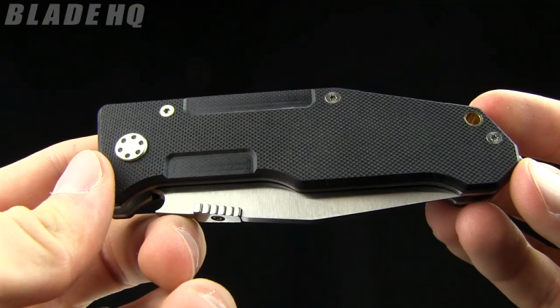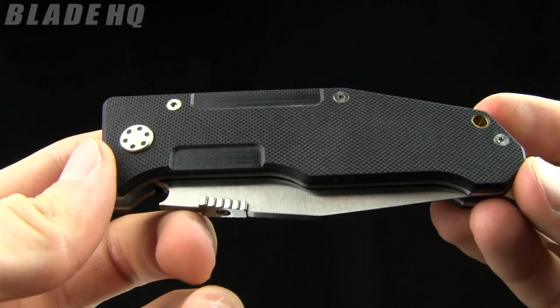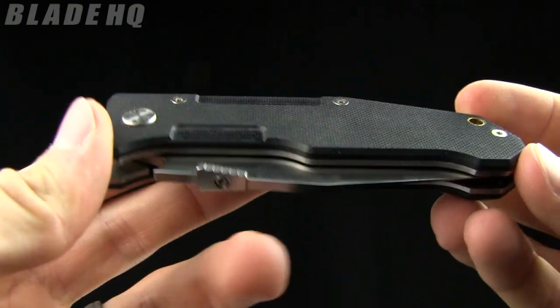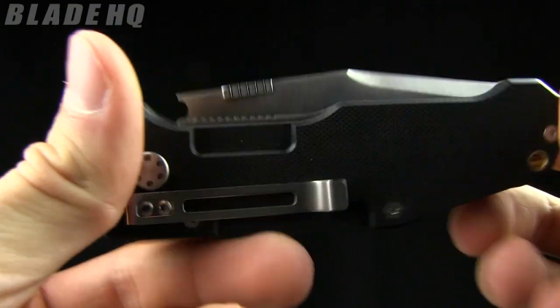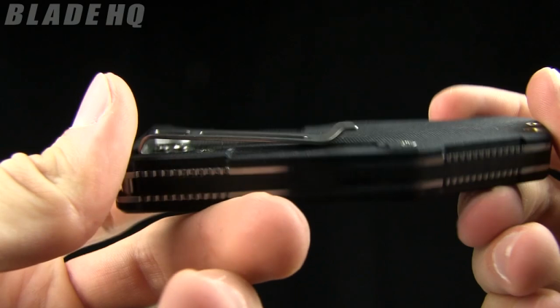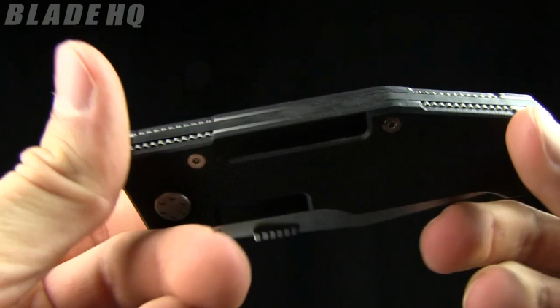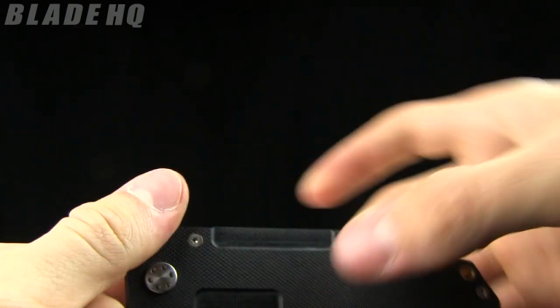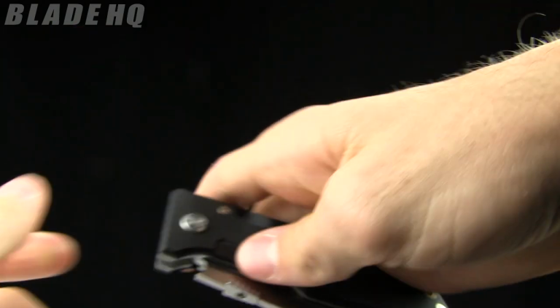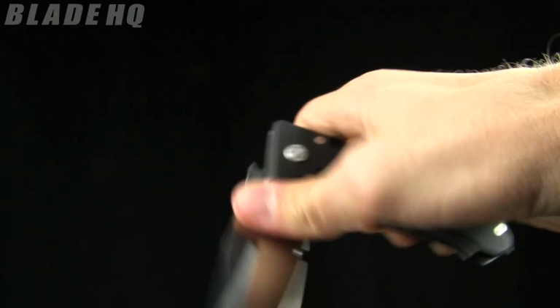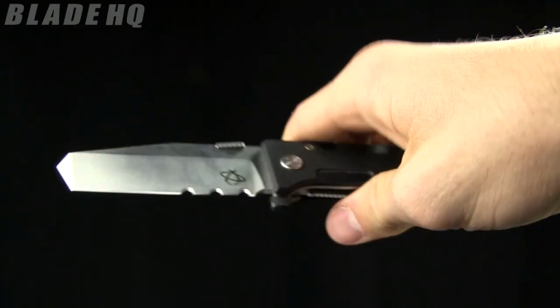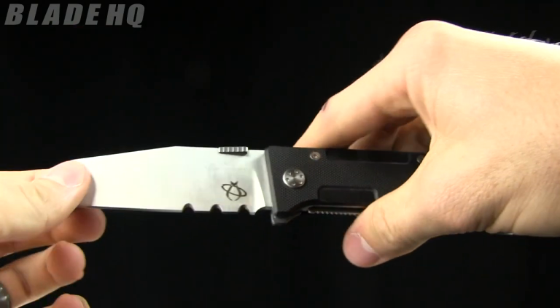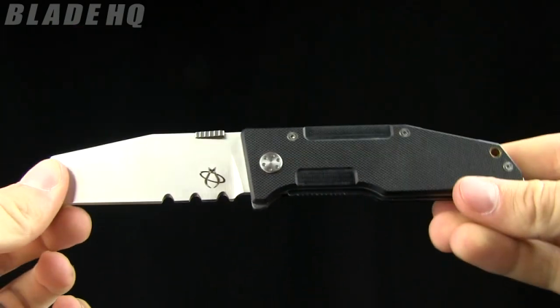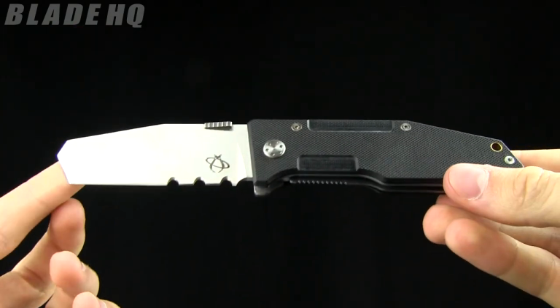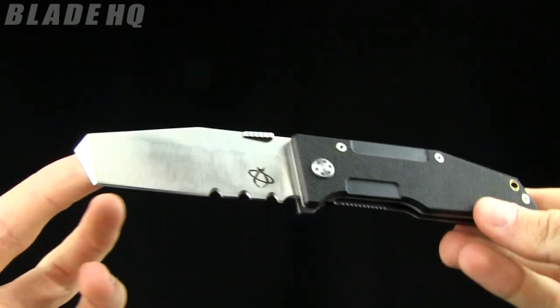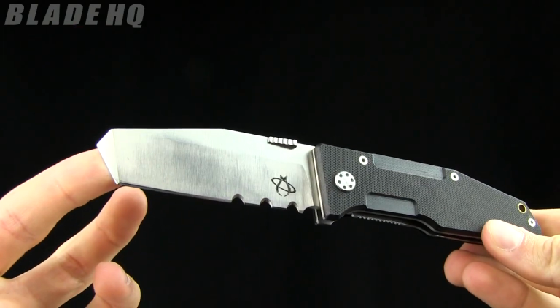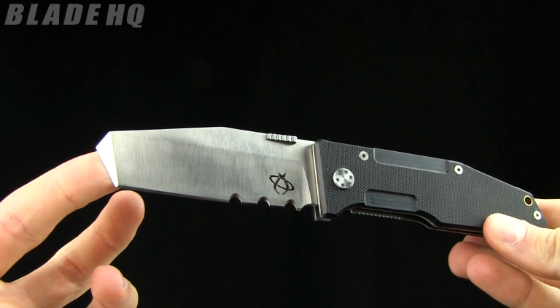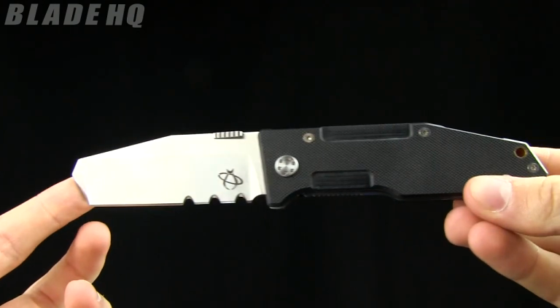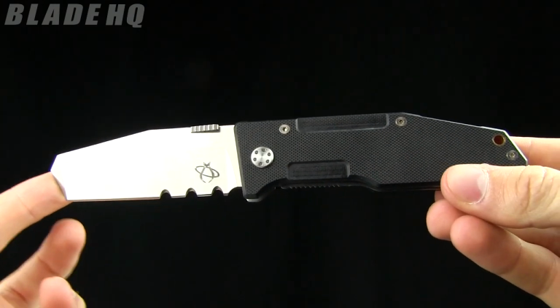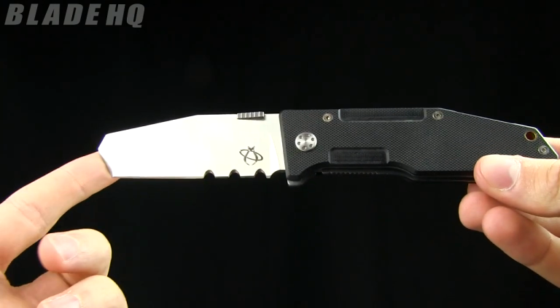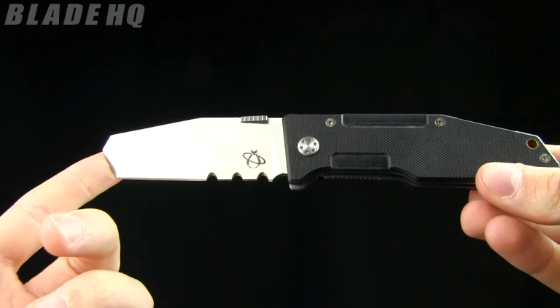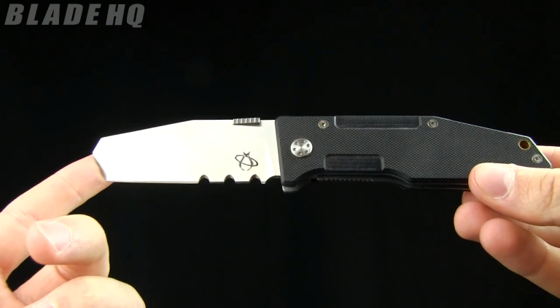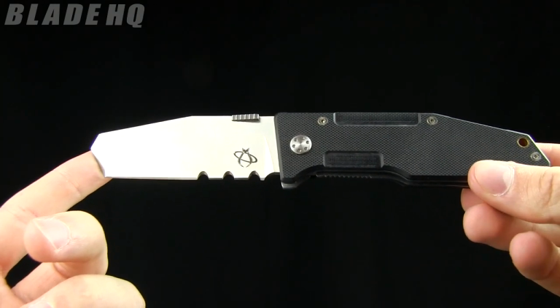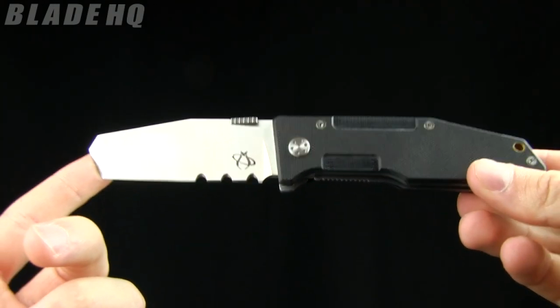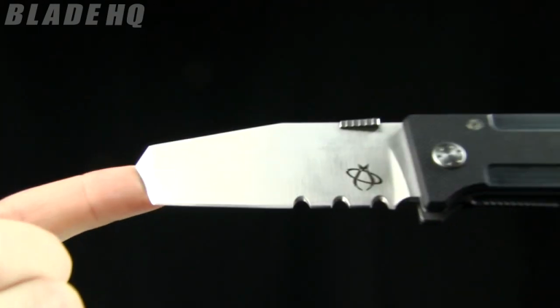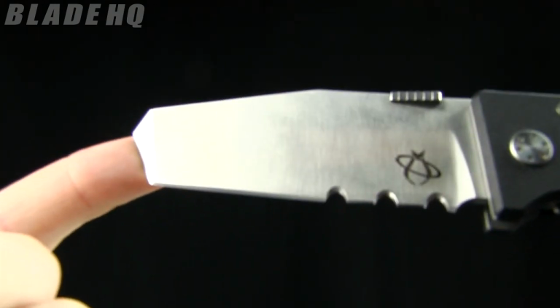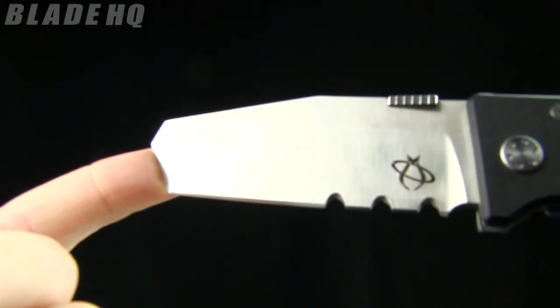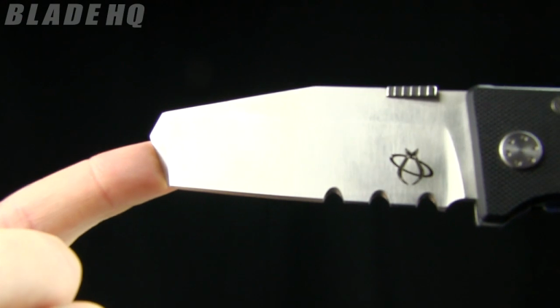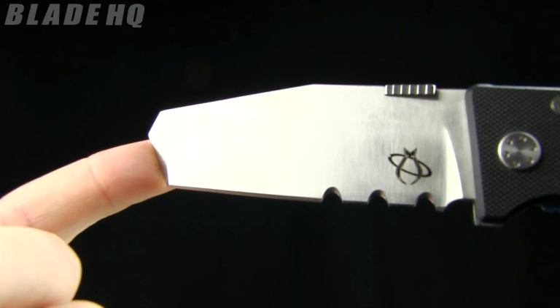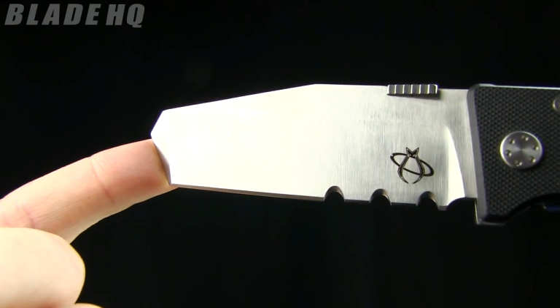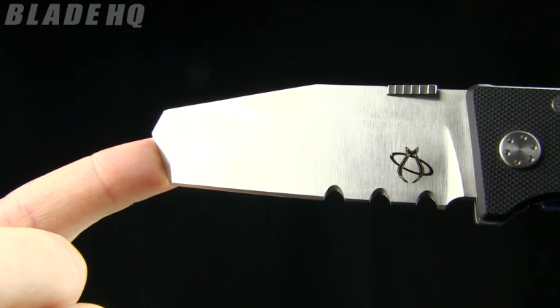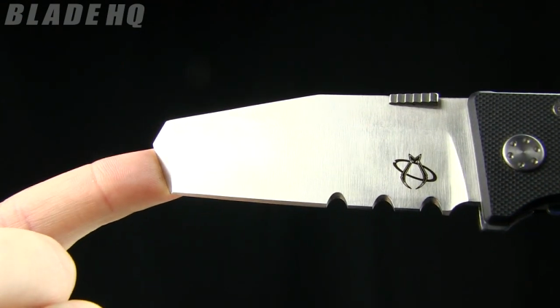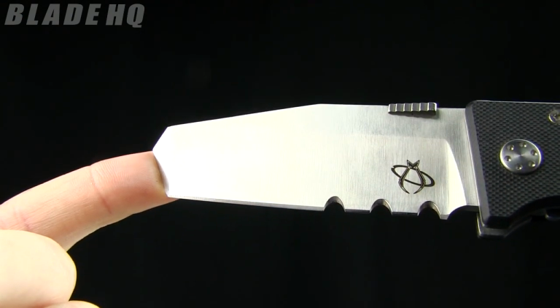Today on BladeHQ.com we are taking a look at the Mantis Folding Pry Knife. Pretty sweet blade style on this tip style. The overall length is 8 inches, the blade length is 3 and a quarter inches, made from S30V steel.